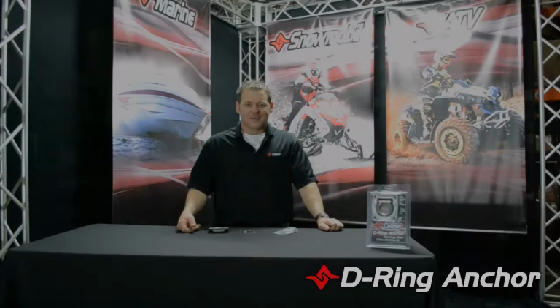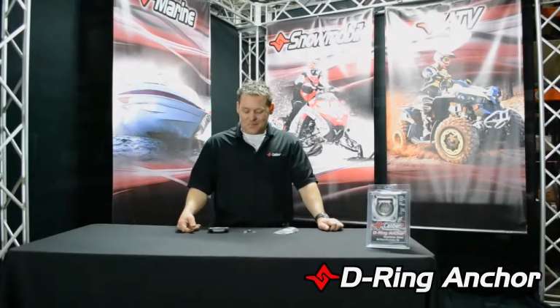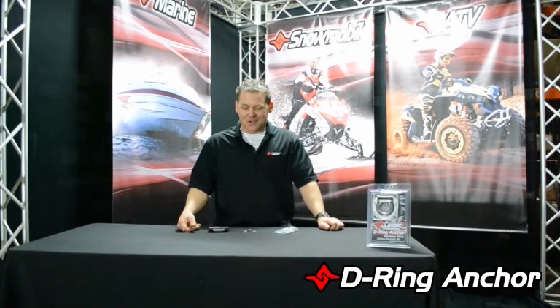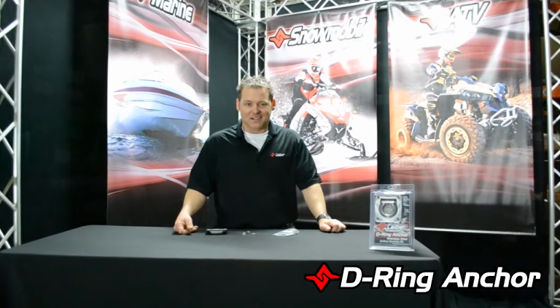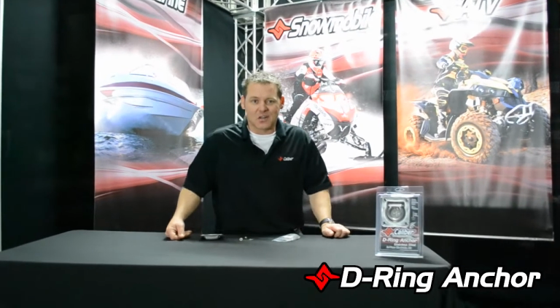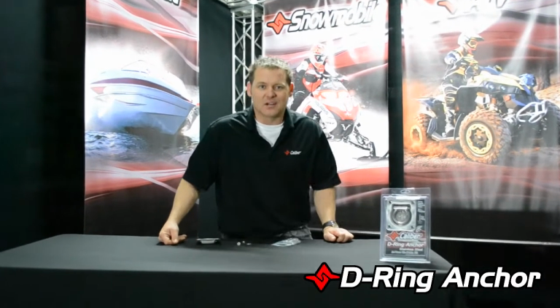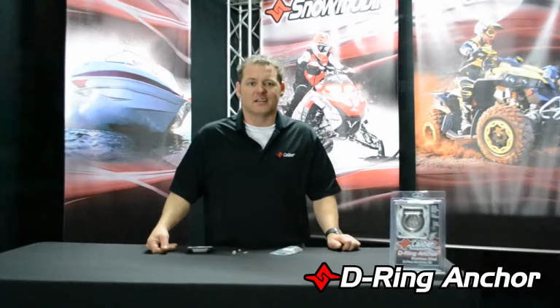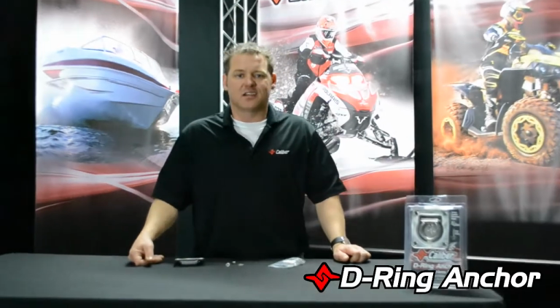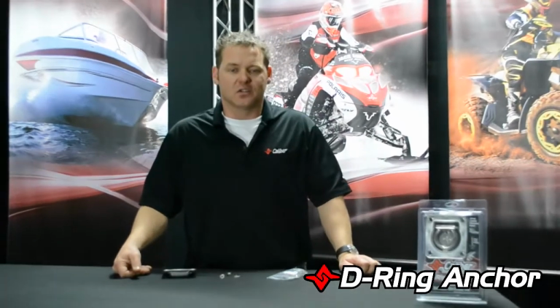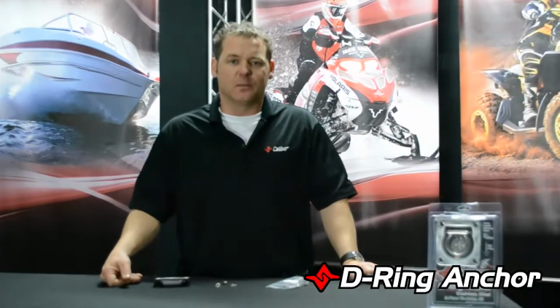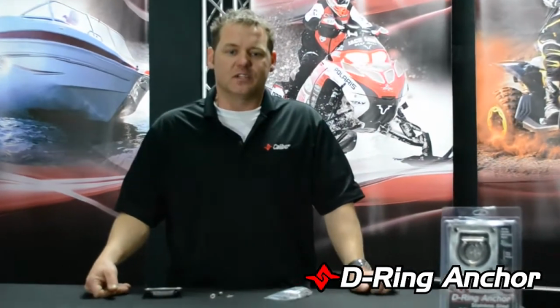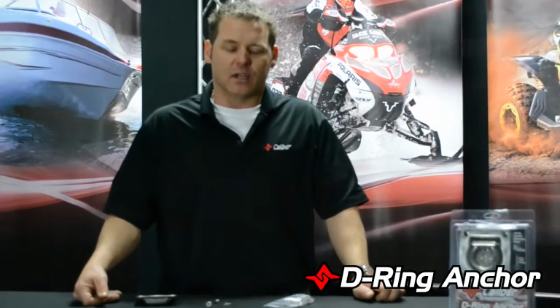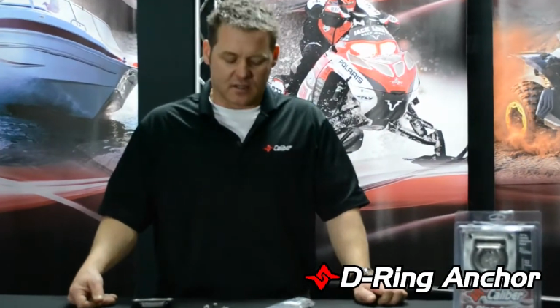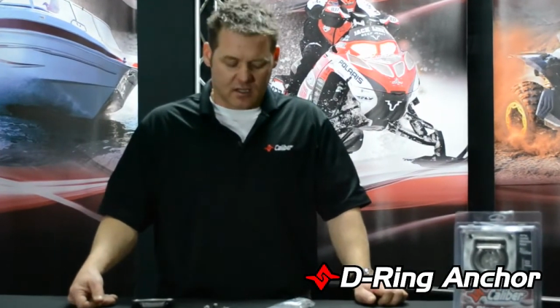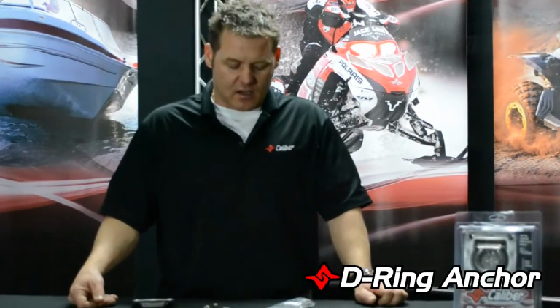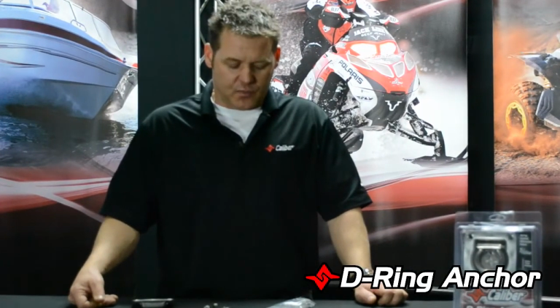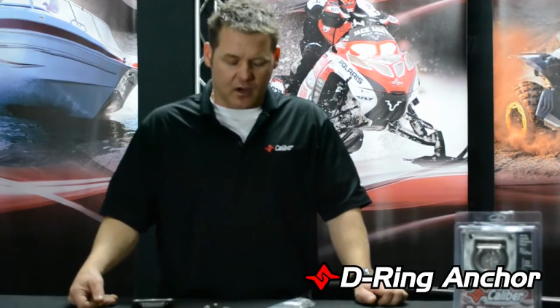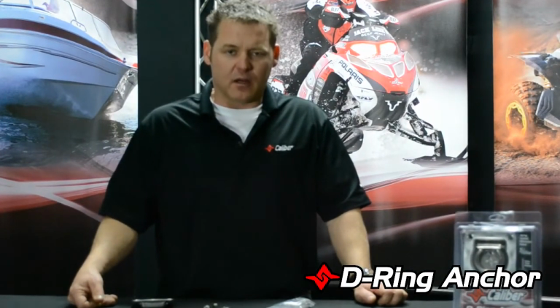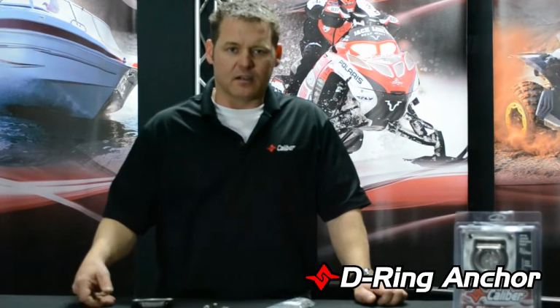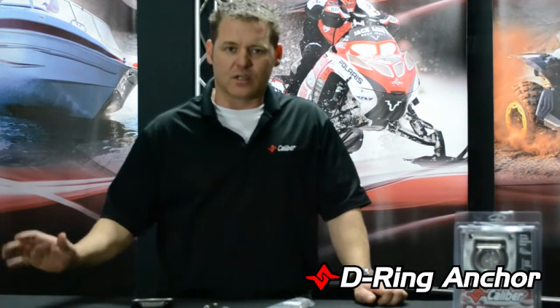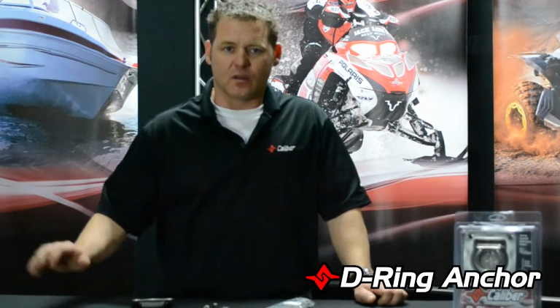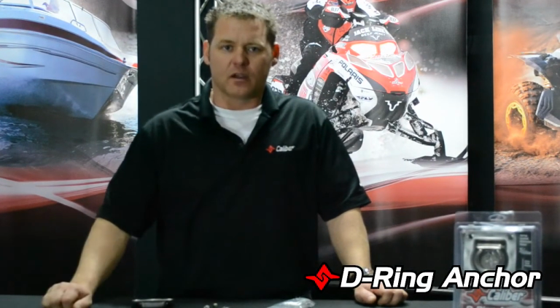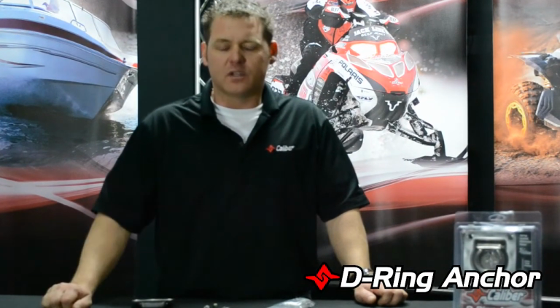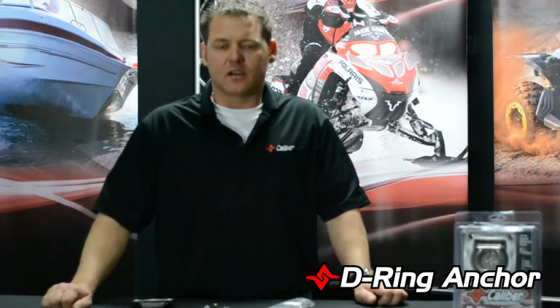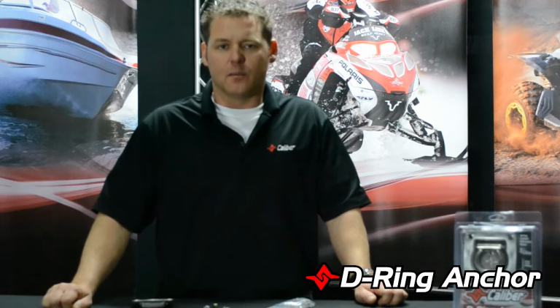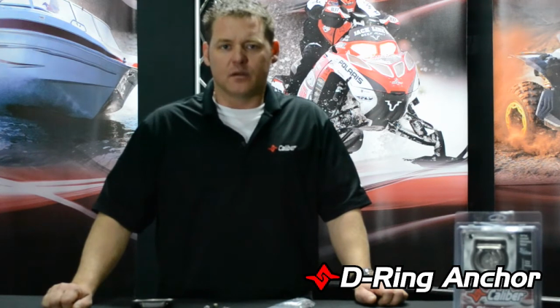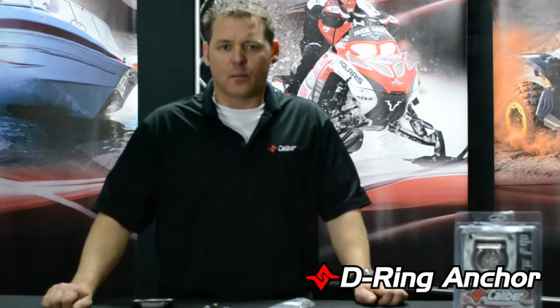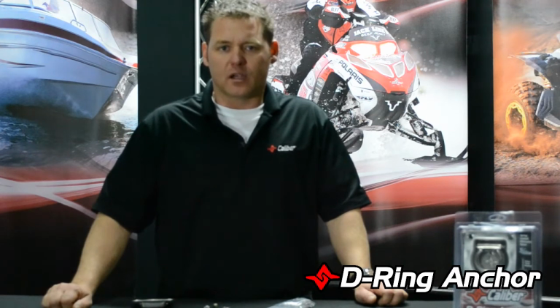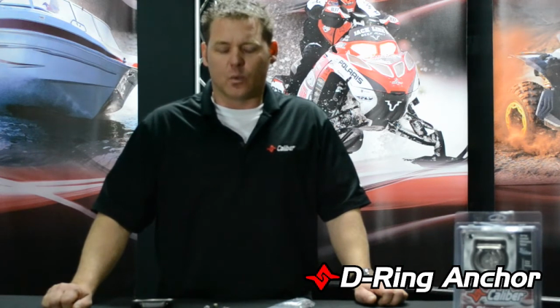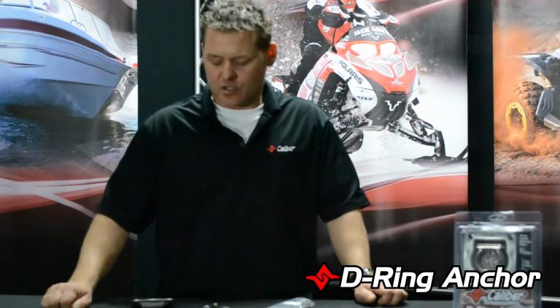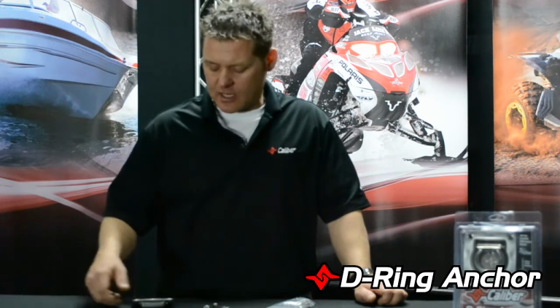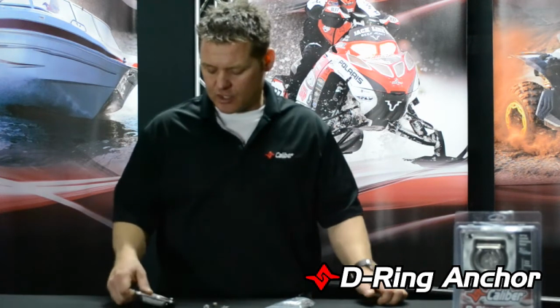Hey, Paul here at Caliber. Here to talk to you a little bit about D-rings. Now, there have been a lot of D-rings out on the market. We decided to come into the market with one just last year.